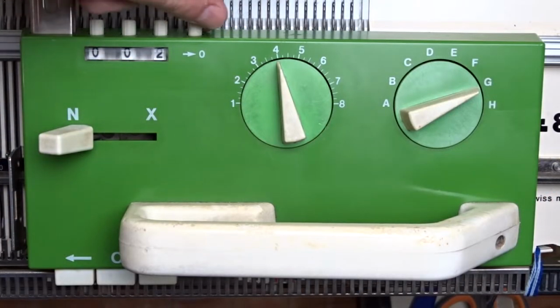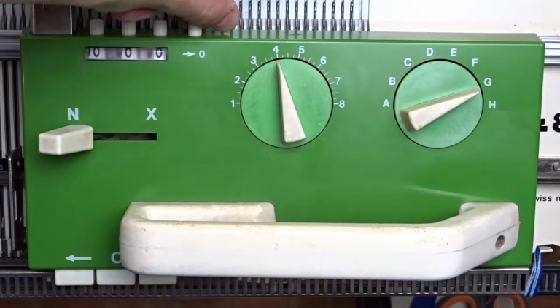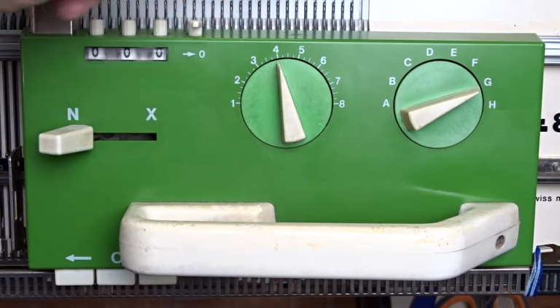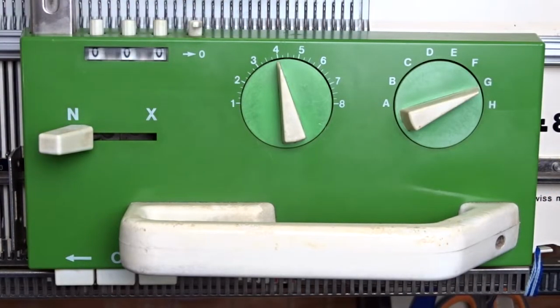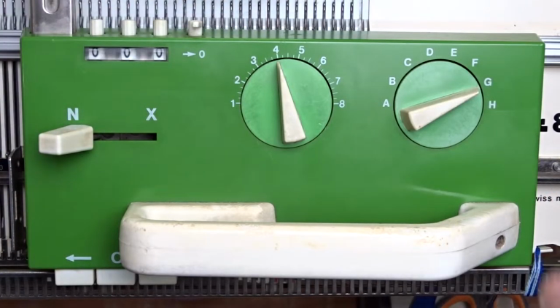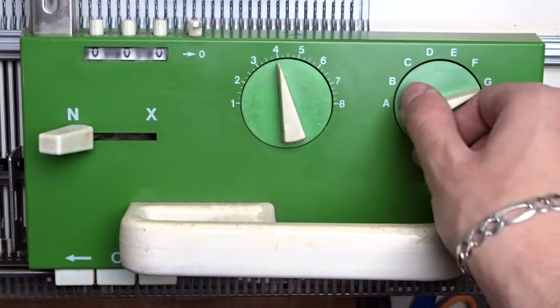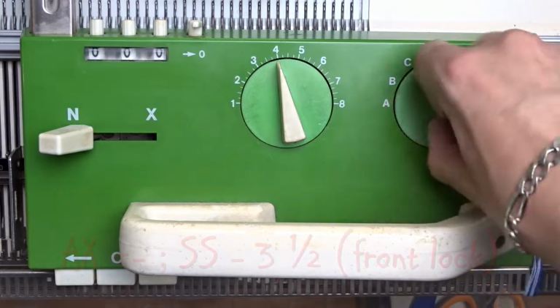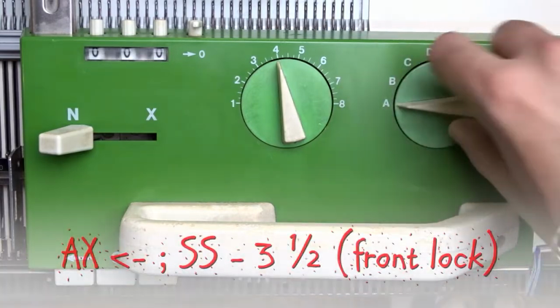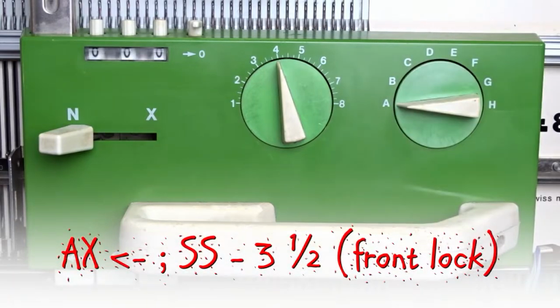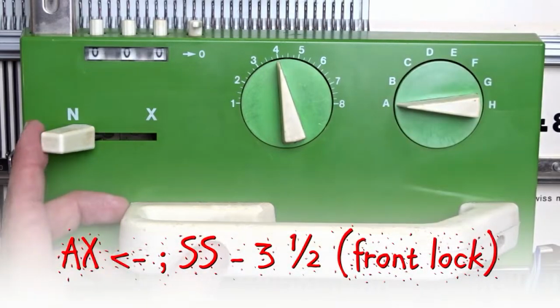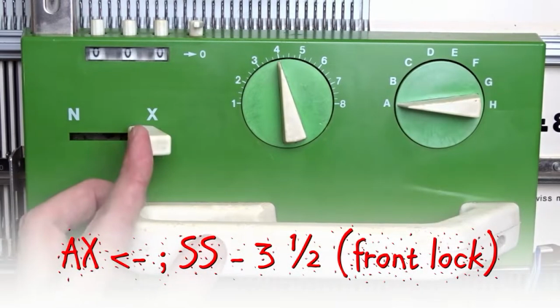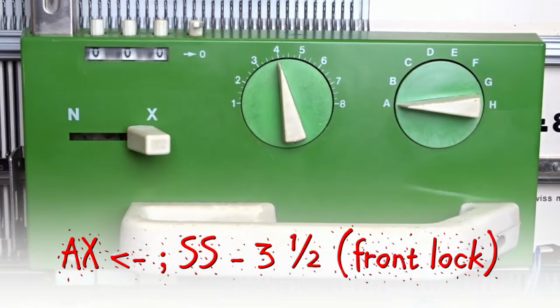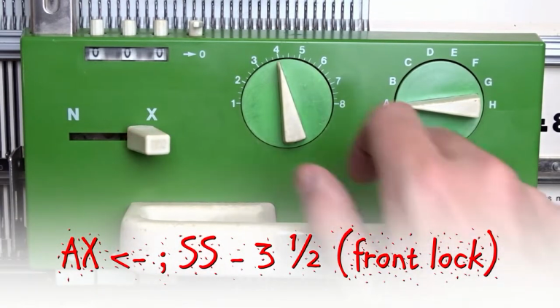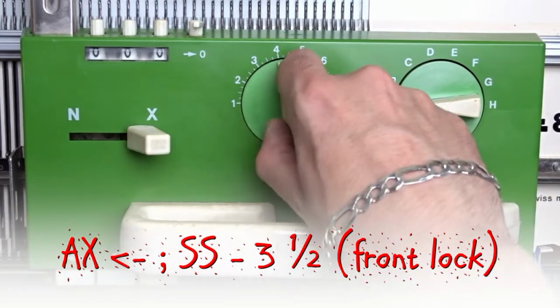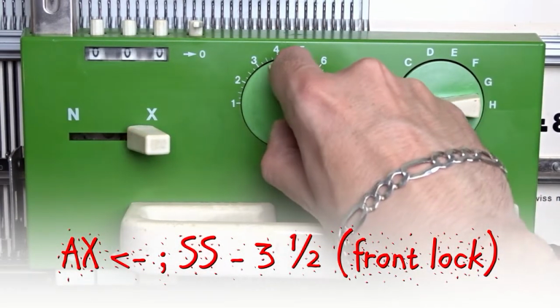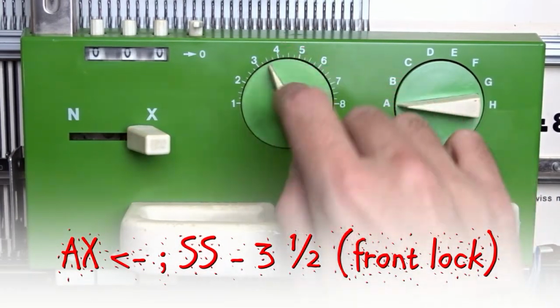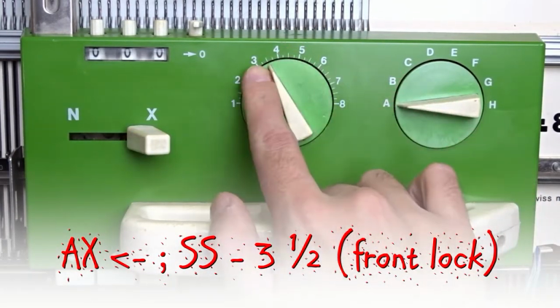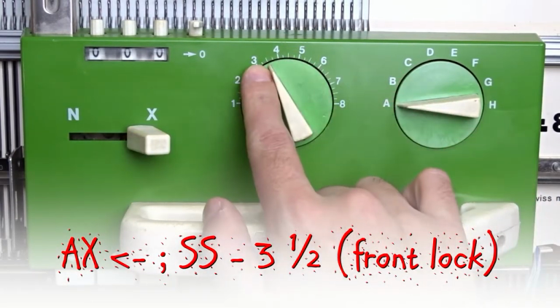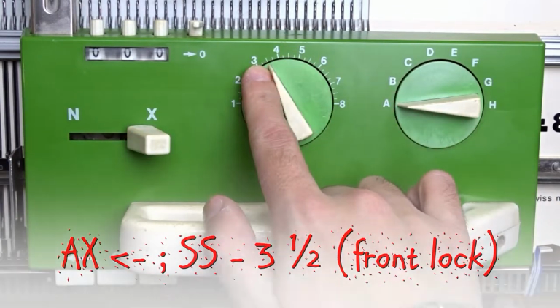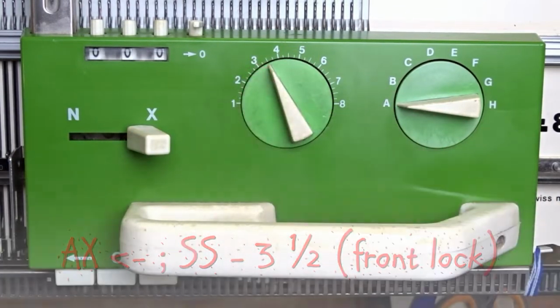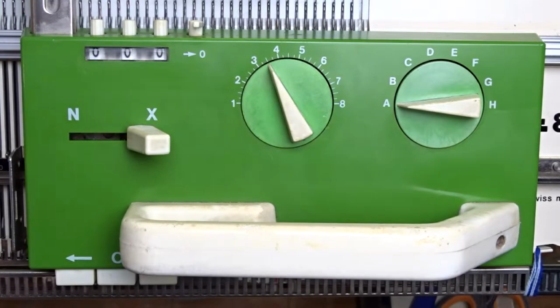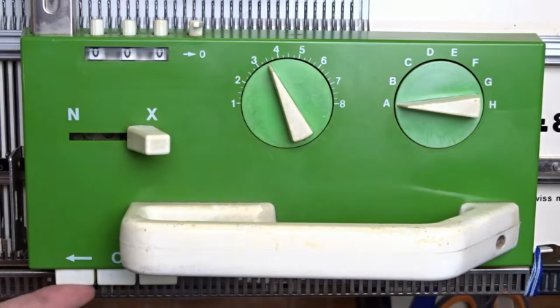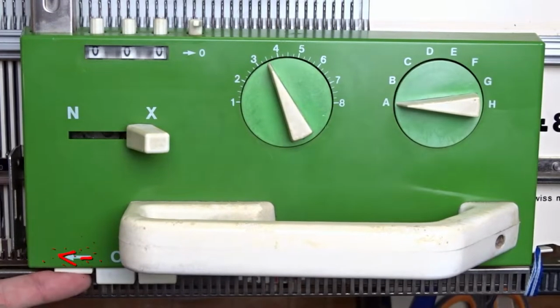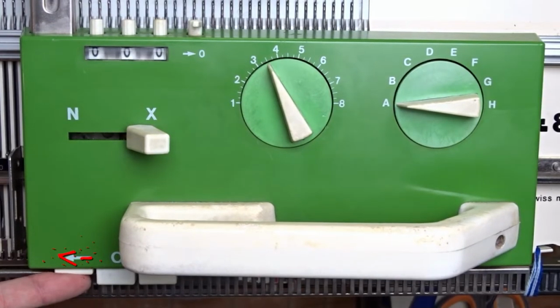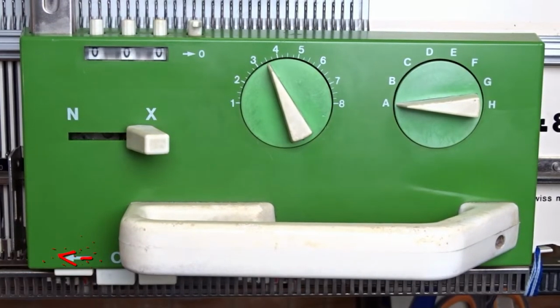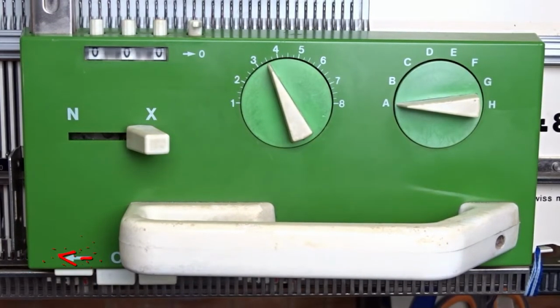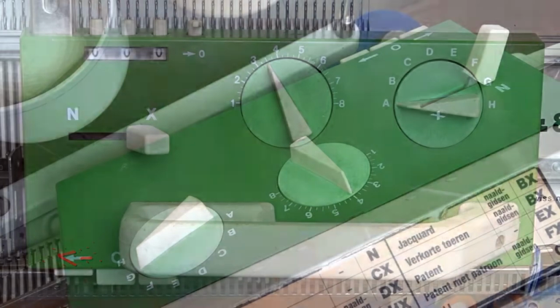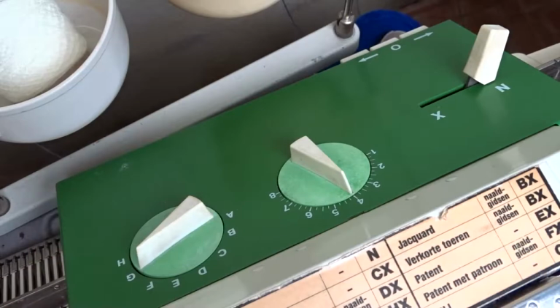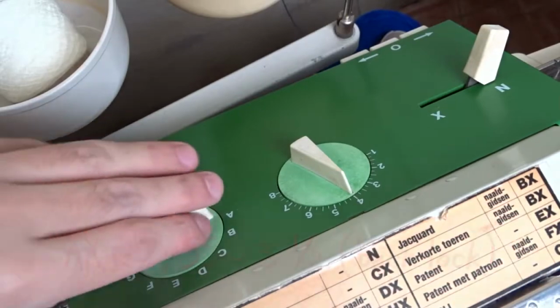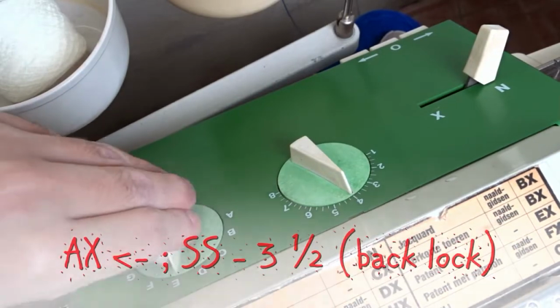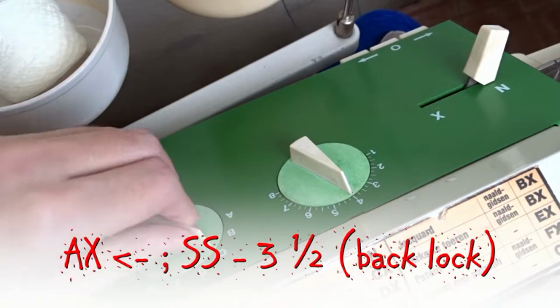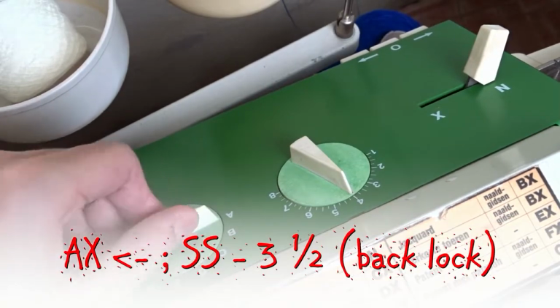Clear the row counter. Set the front lock to AX, the stitch size to 3.5, and press the left arrow key. Set the back lock the same way.